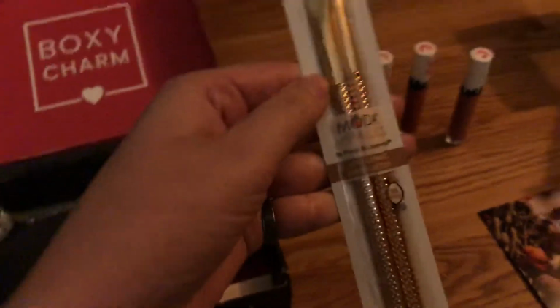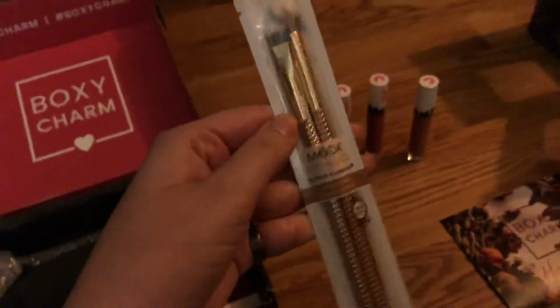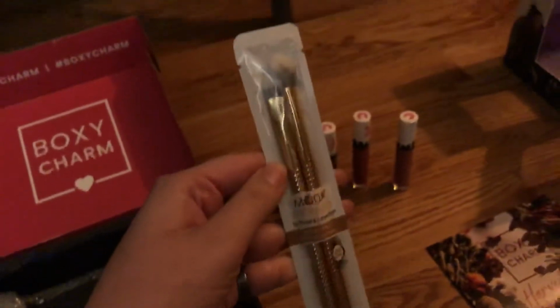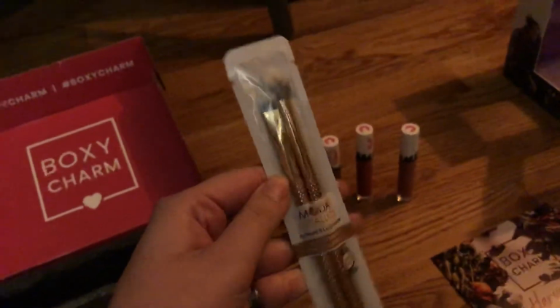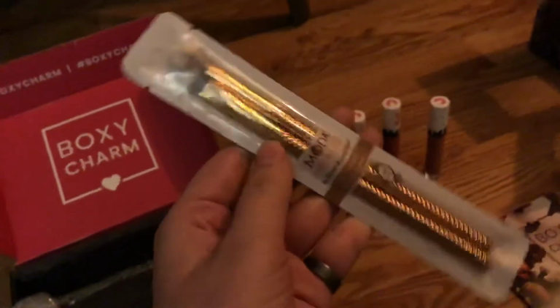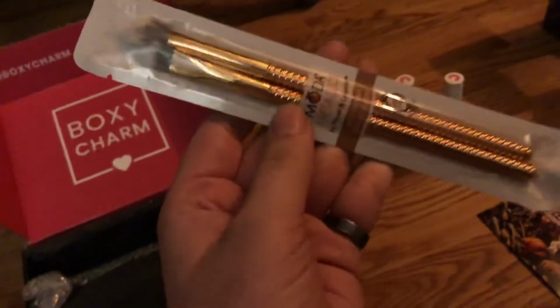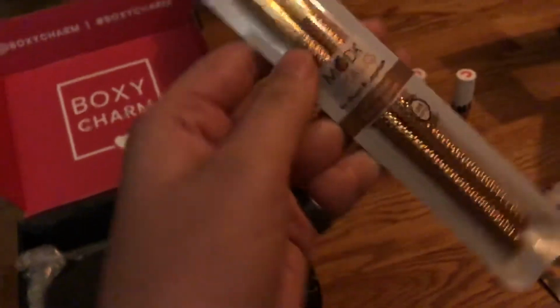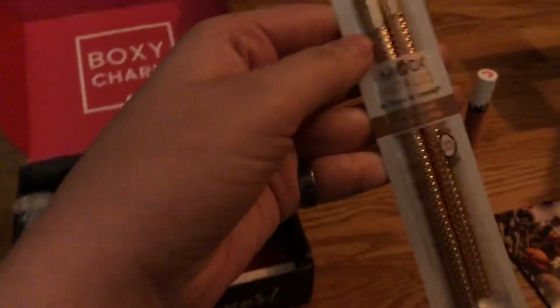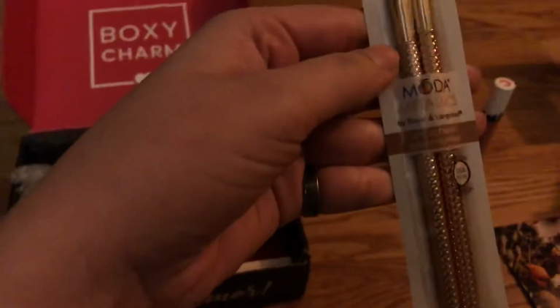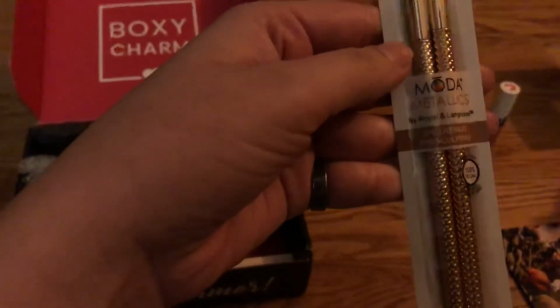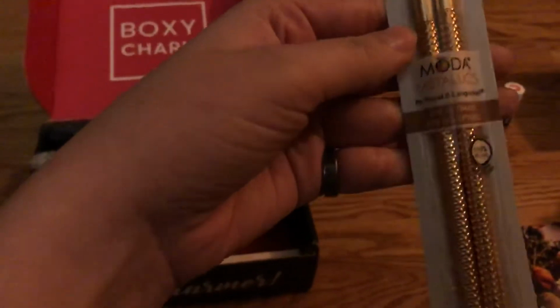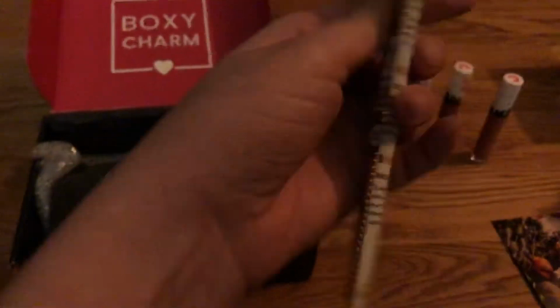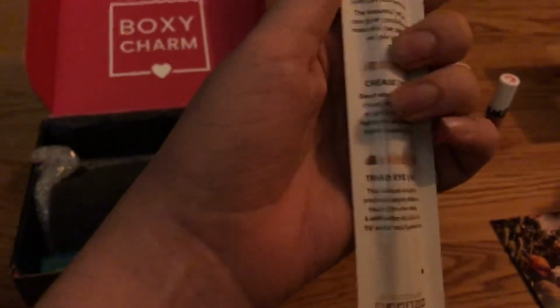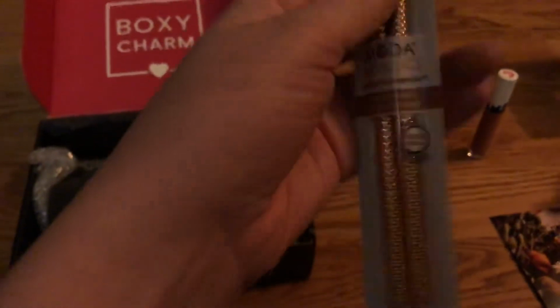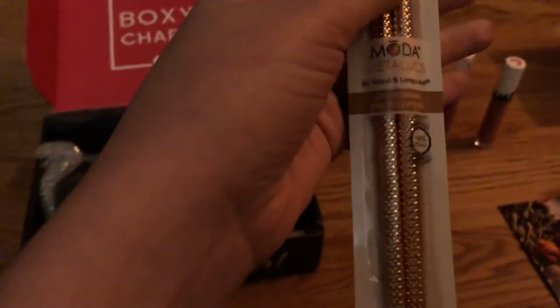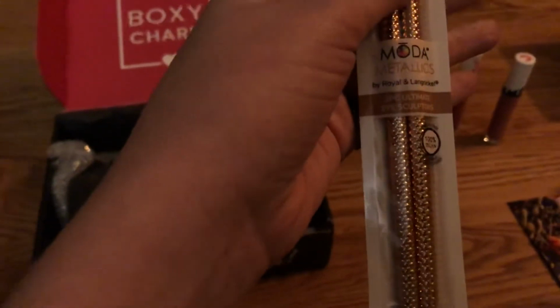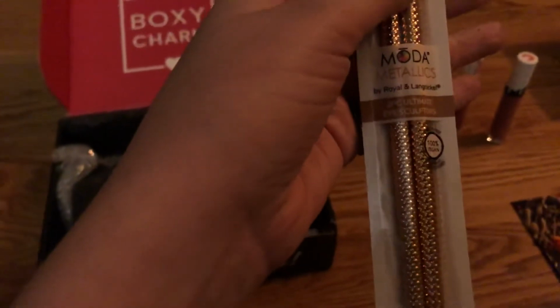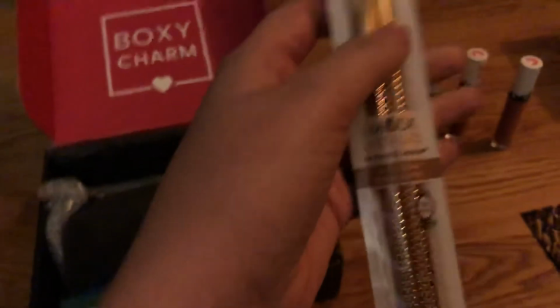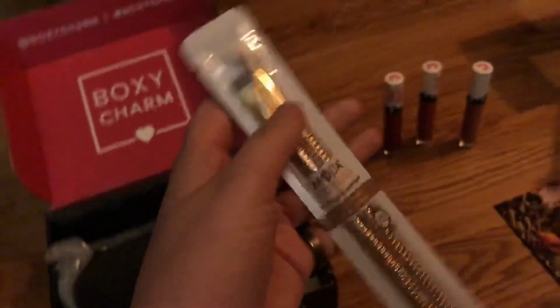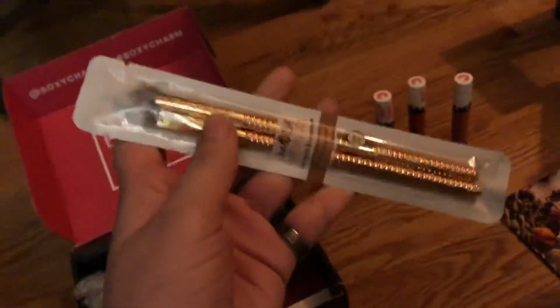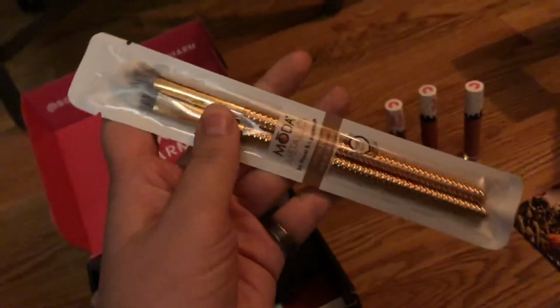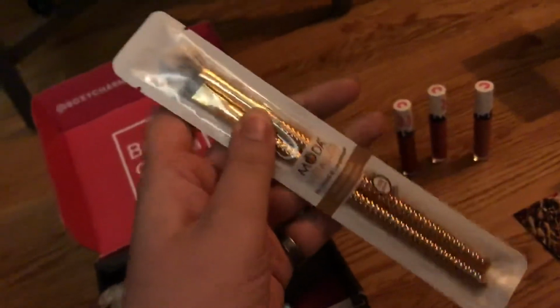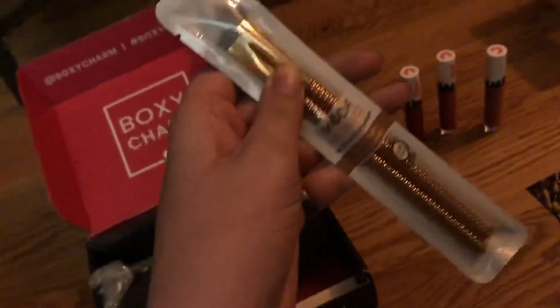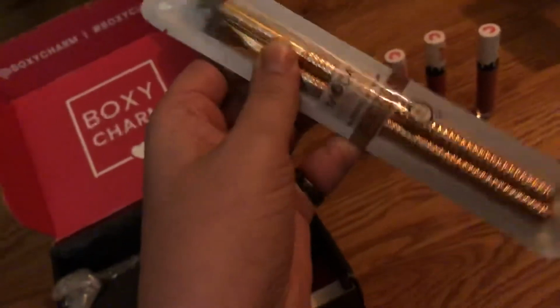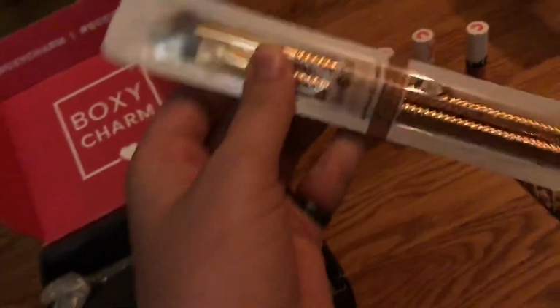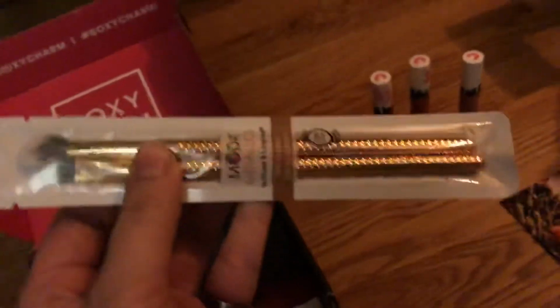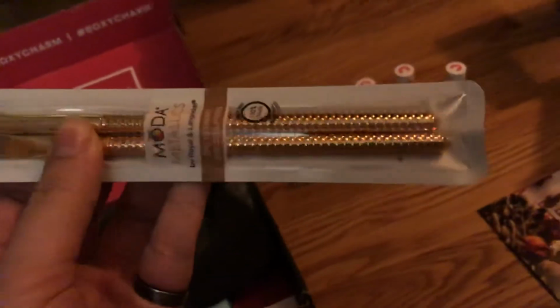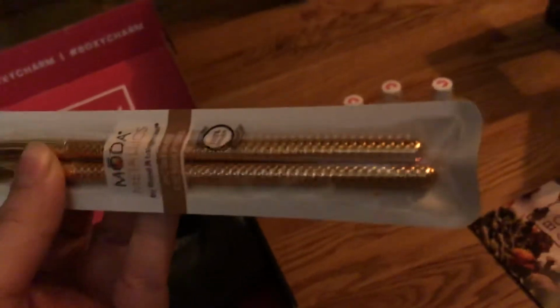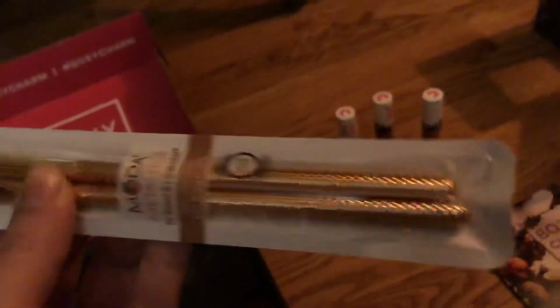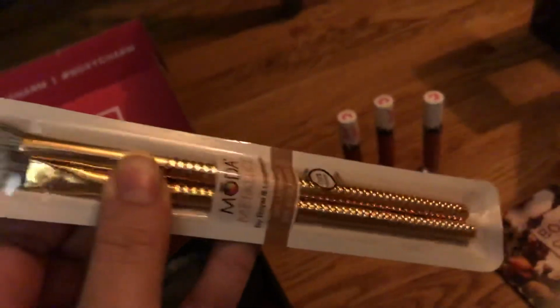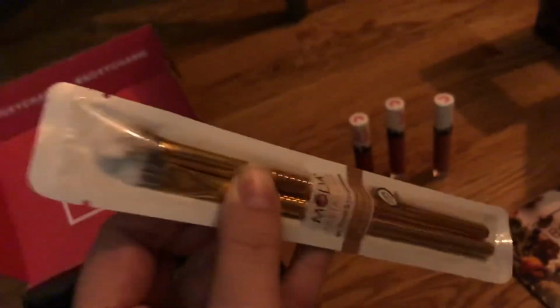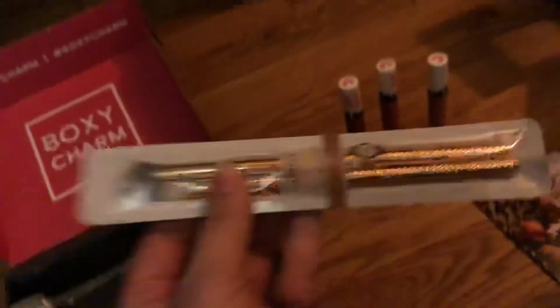Here's some eye brushes — they have Mata Metallics. They're also 100% vegan. Two of them, and they have really nice gold on them.